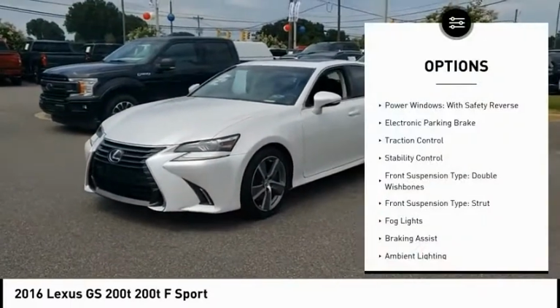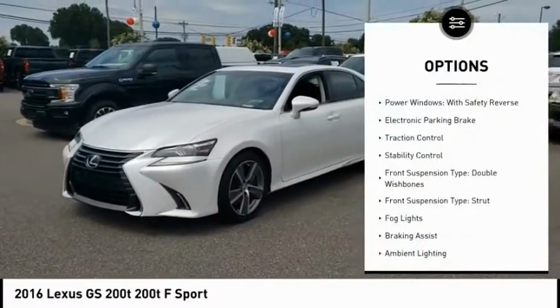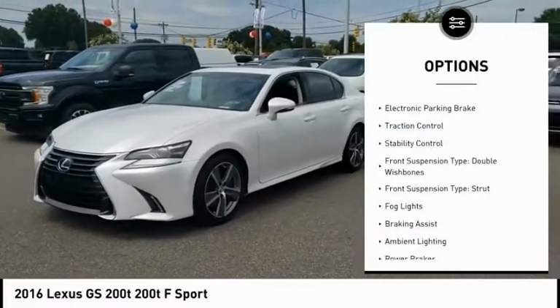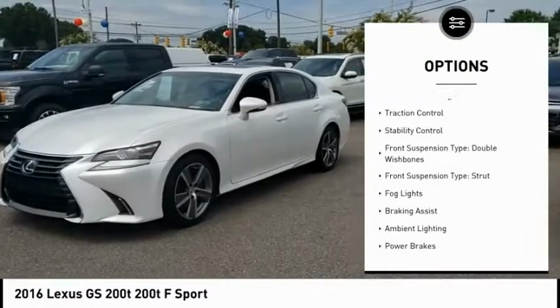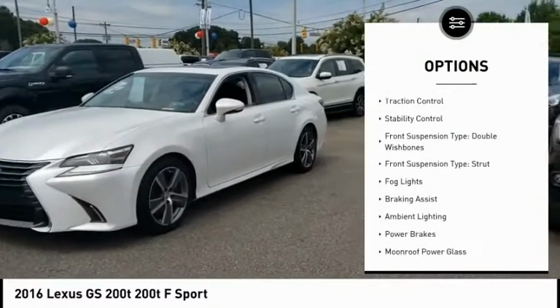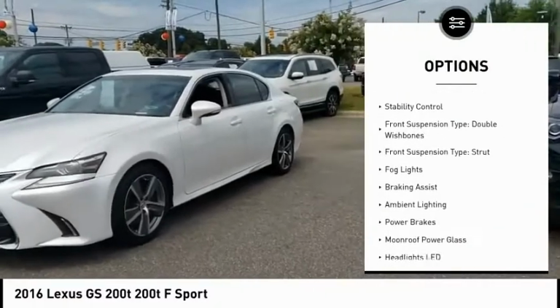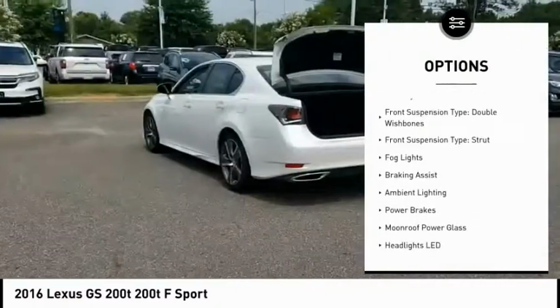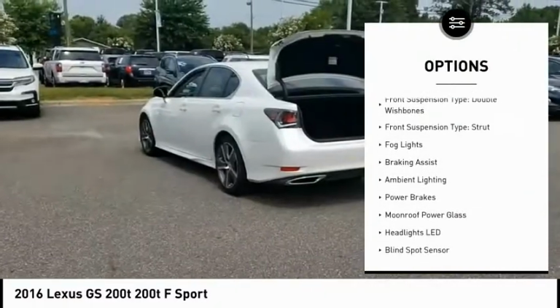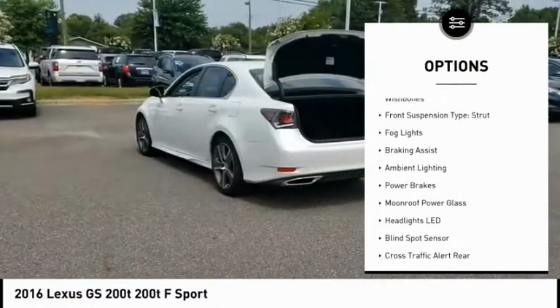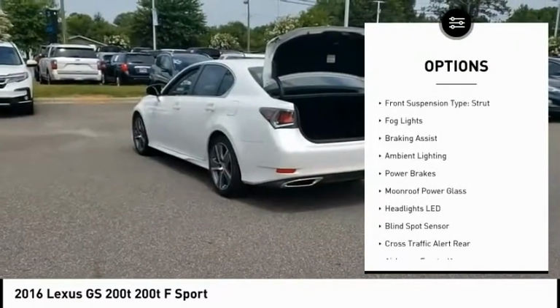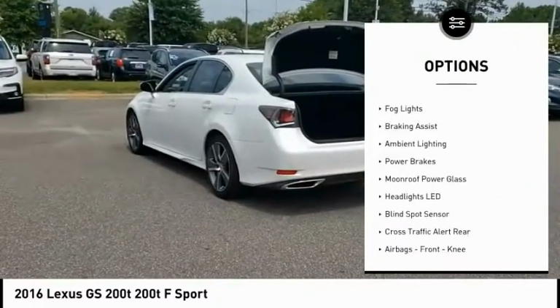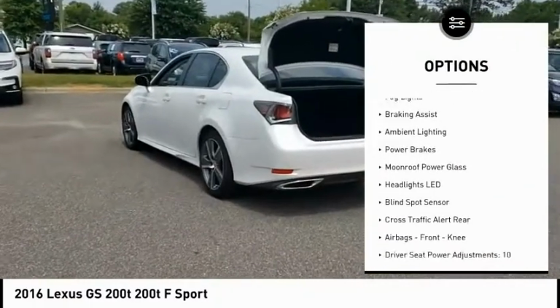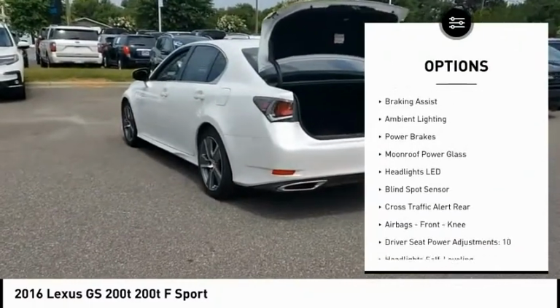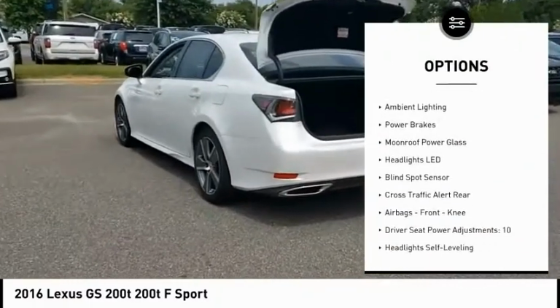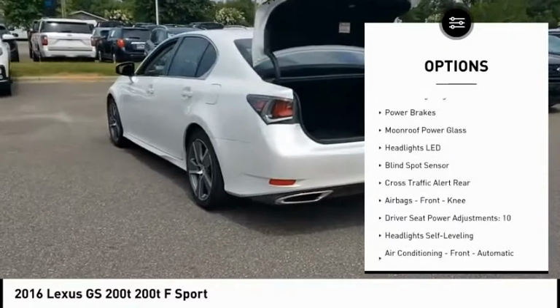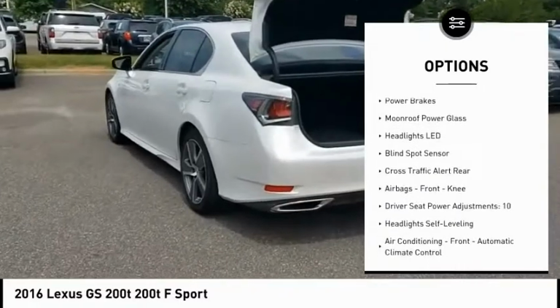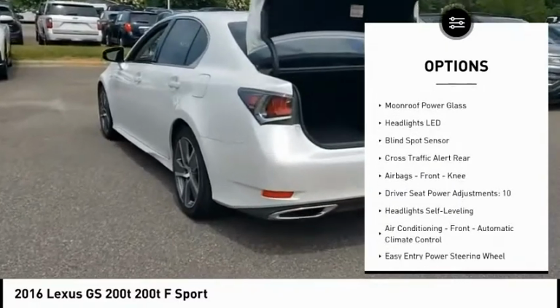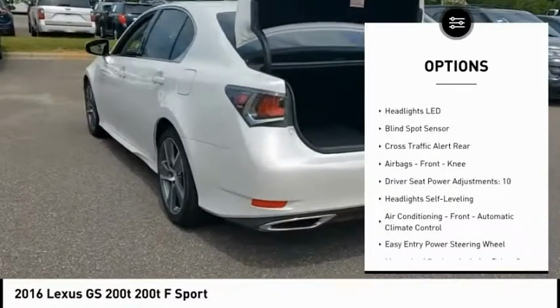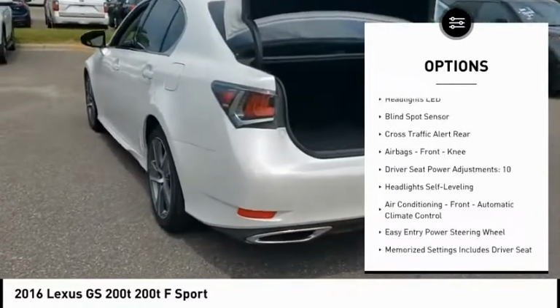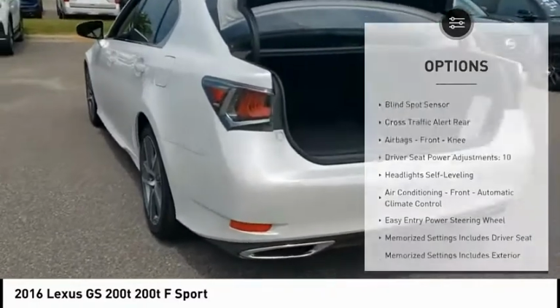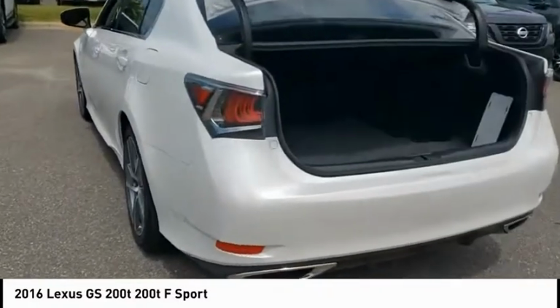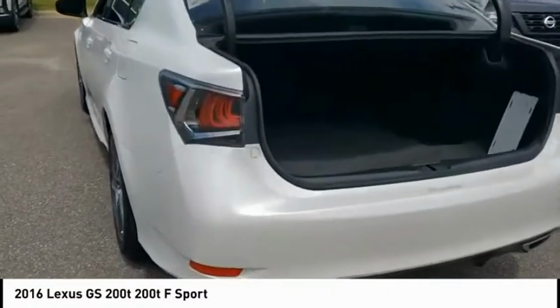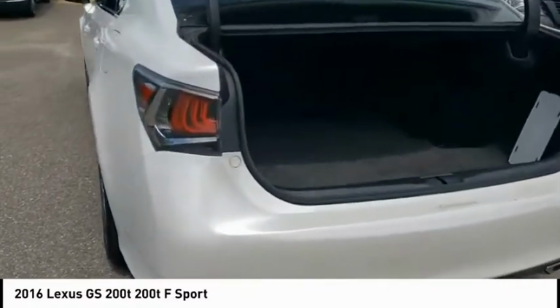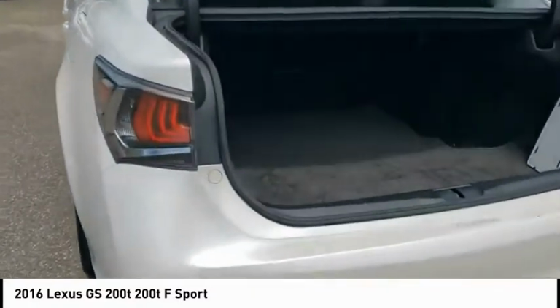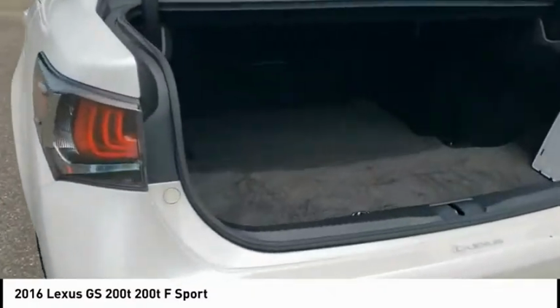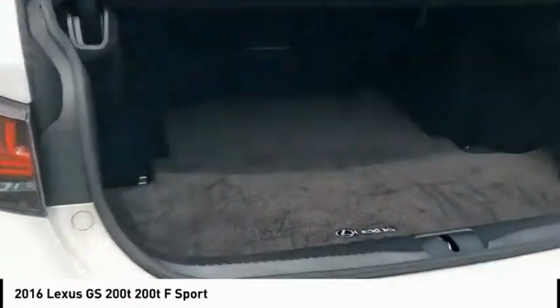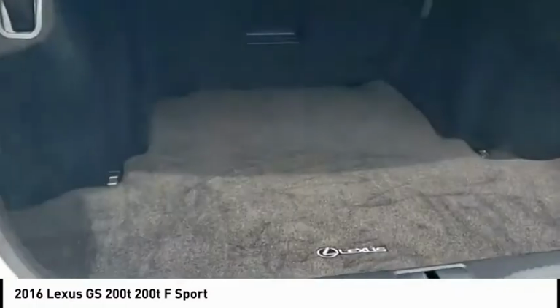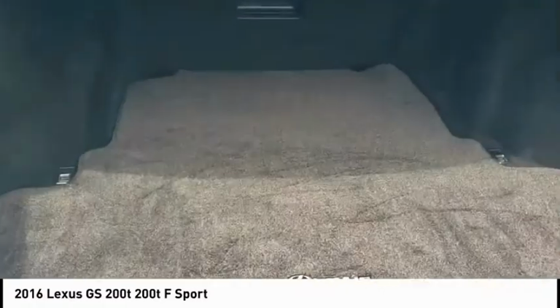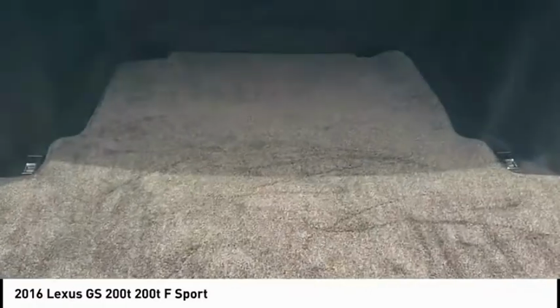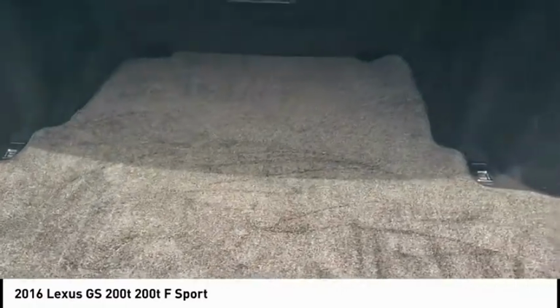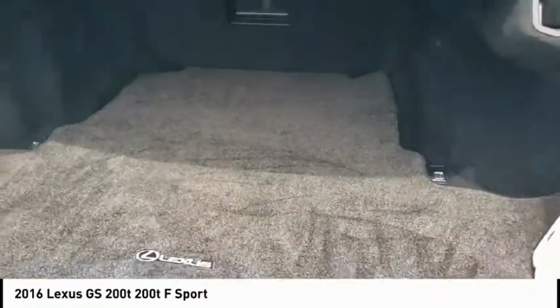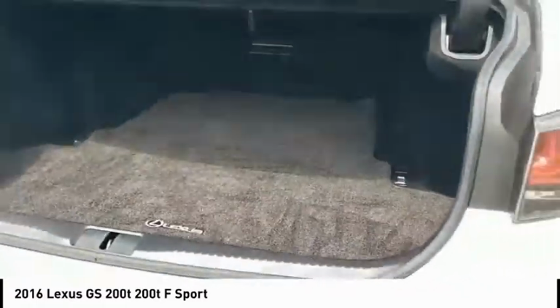Power windows with safety reverse, electronic parking brake, traction control, stability control, front suspension type: double wishbone, front suspension type: strut, fog lights, braking assist, ambient lighting, power brakes.